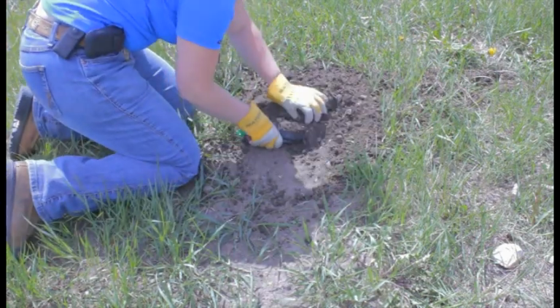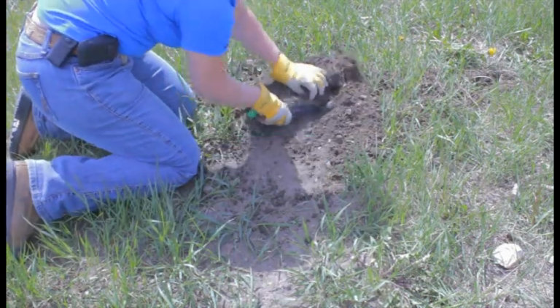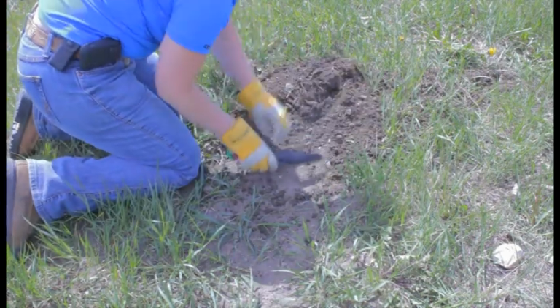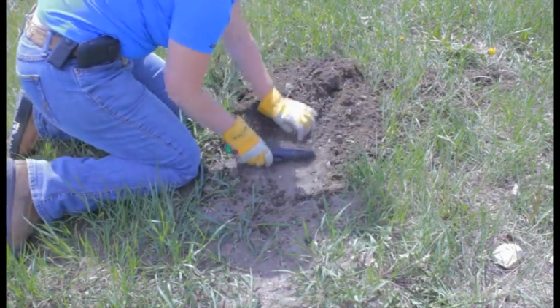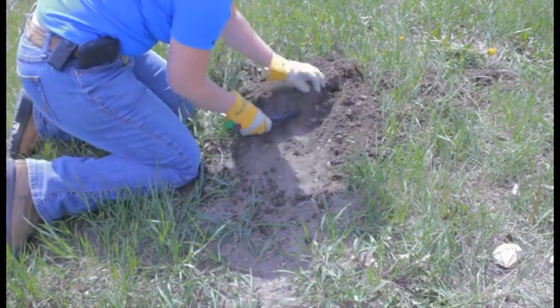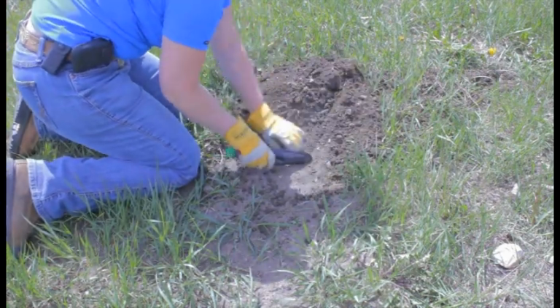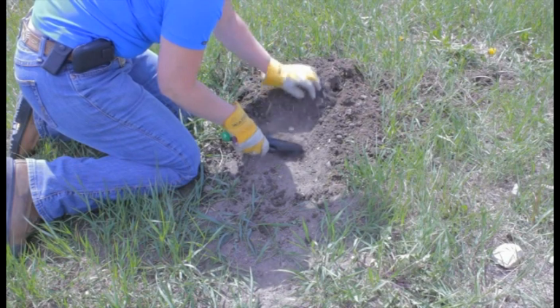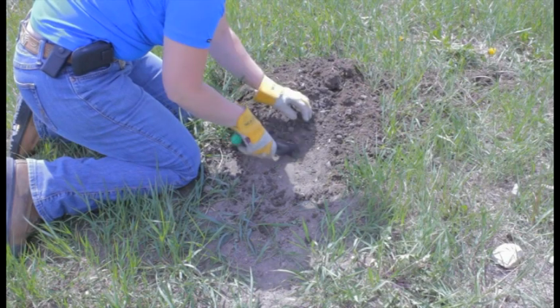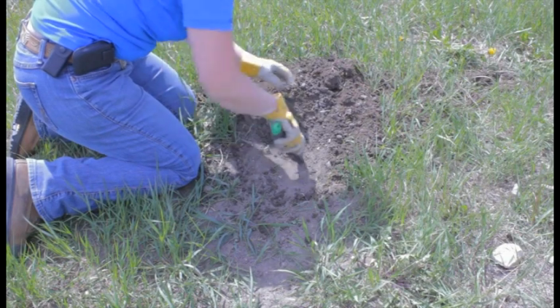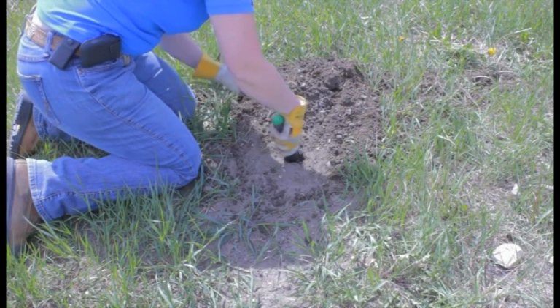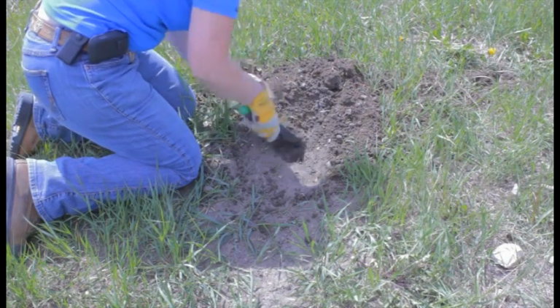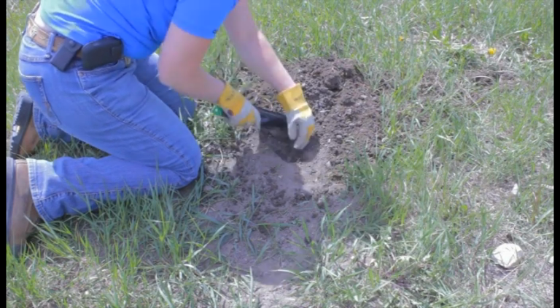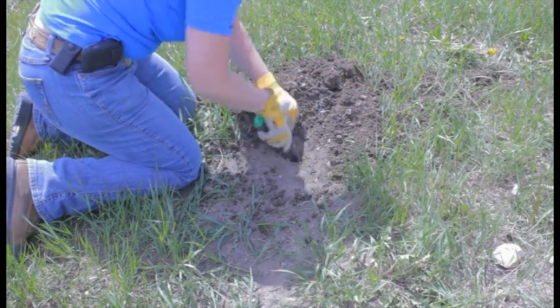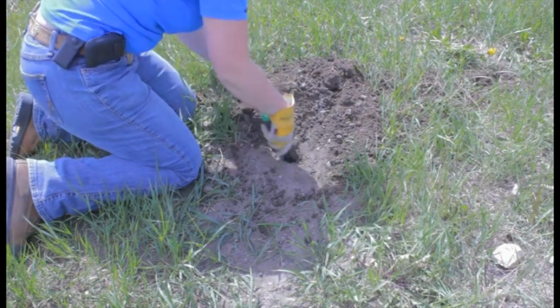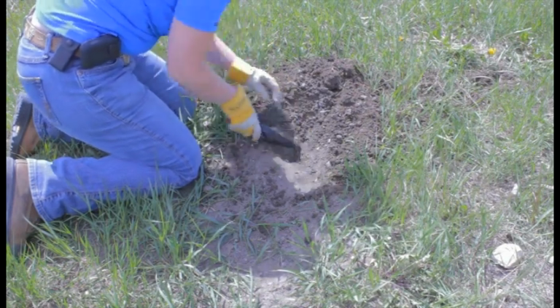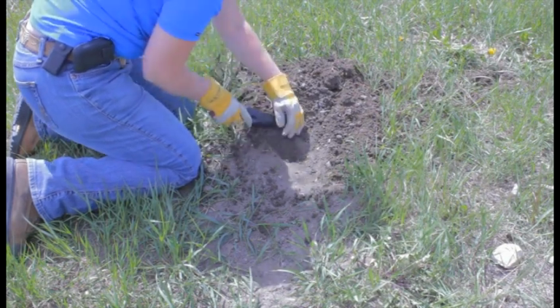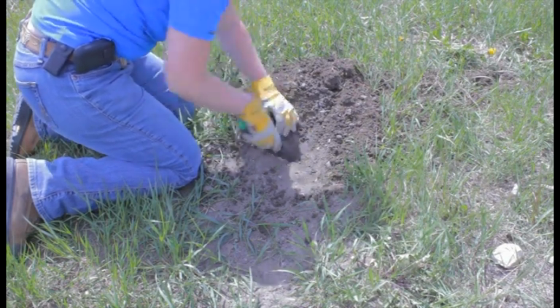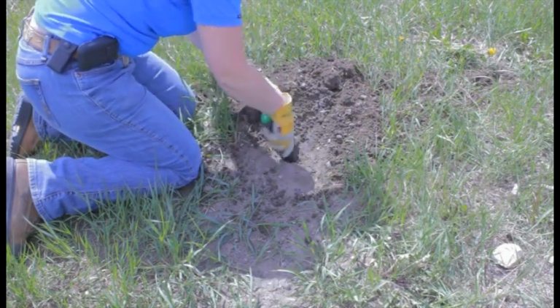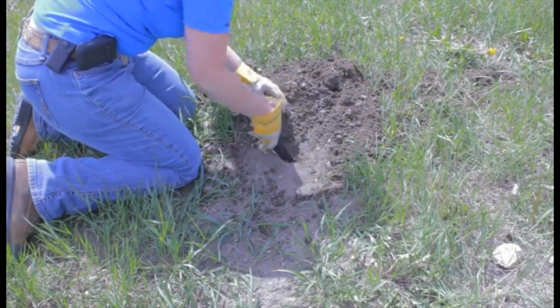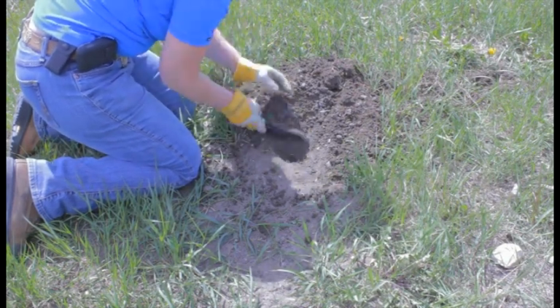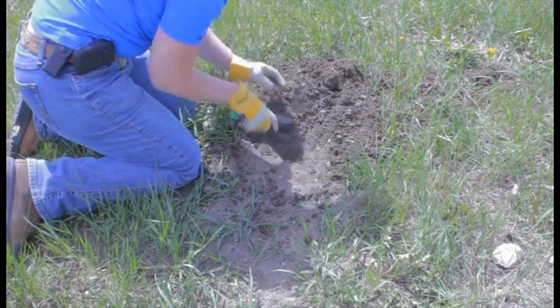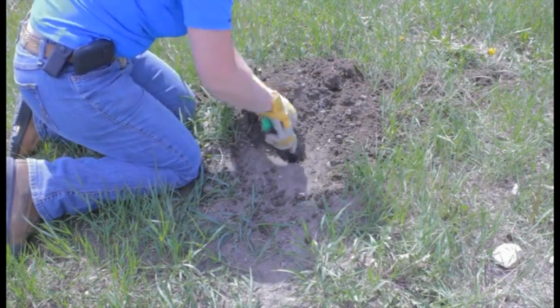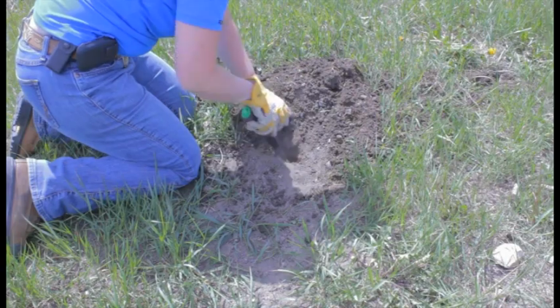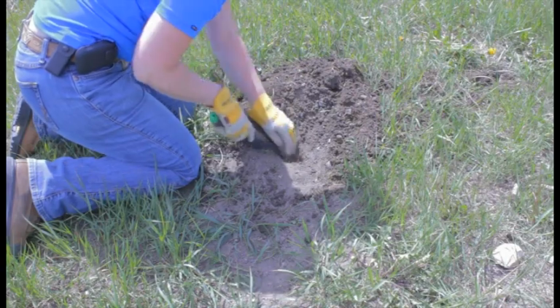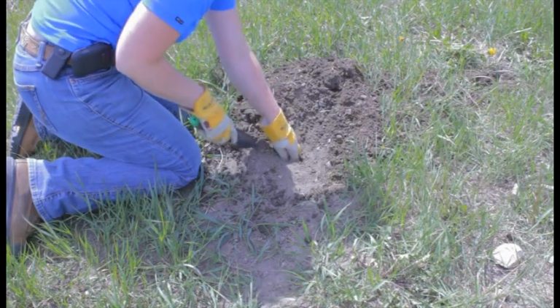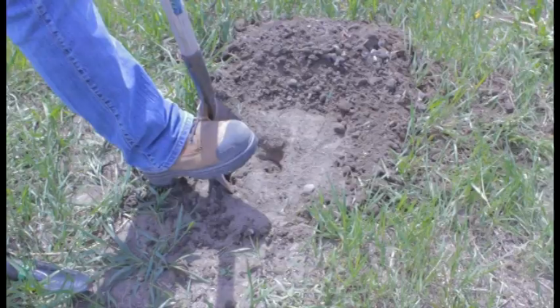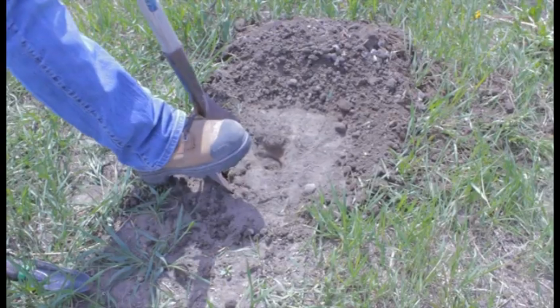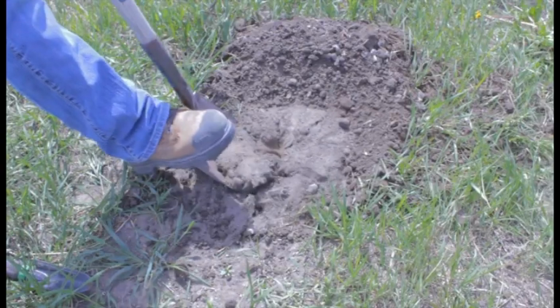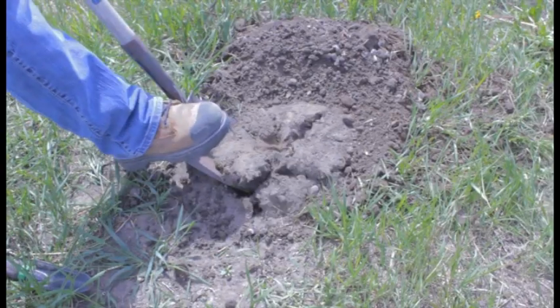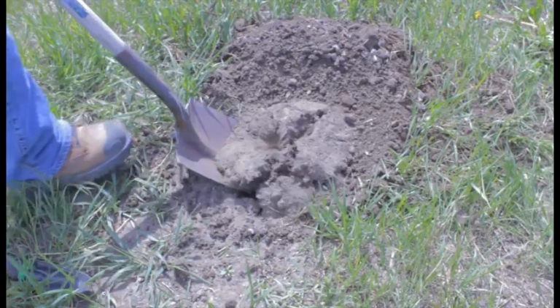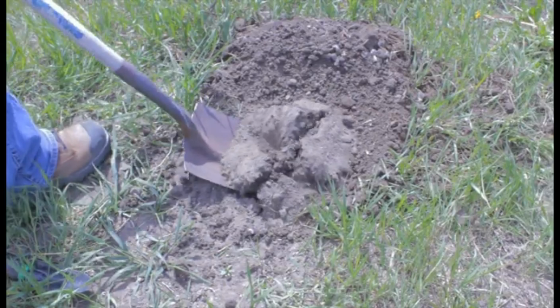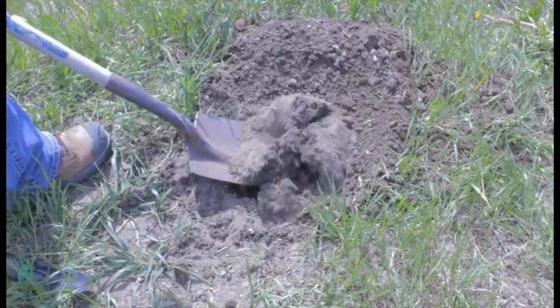To set the trap, you first must clear the mound of dirt and locate the hole. For every 20 mounds you see, it could be the work of one pocket gopher. Then dig to uncover the gopher run.